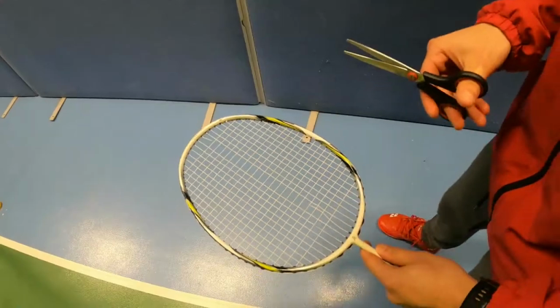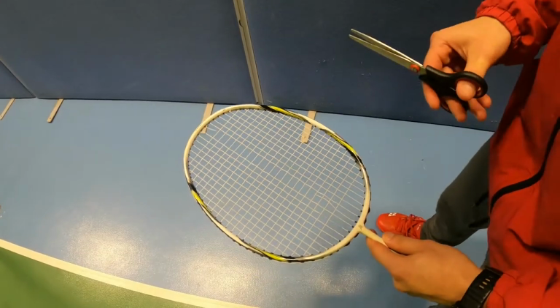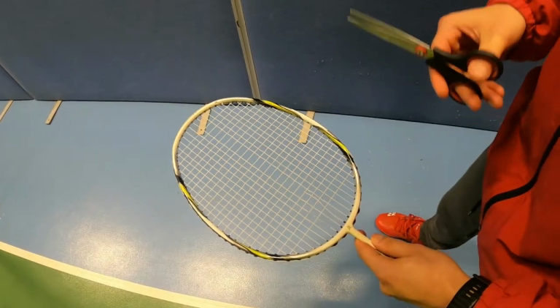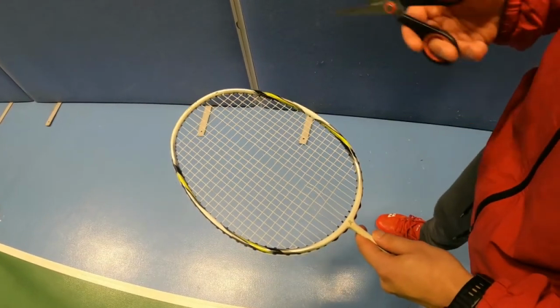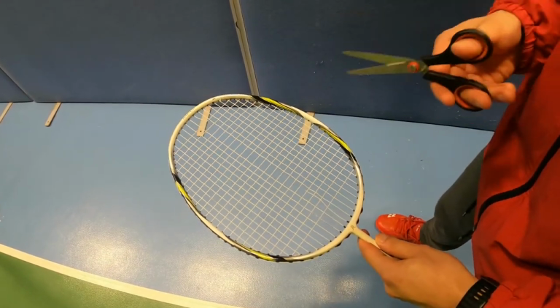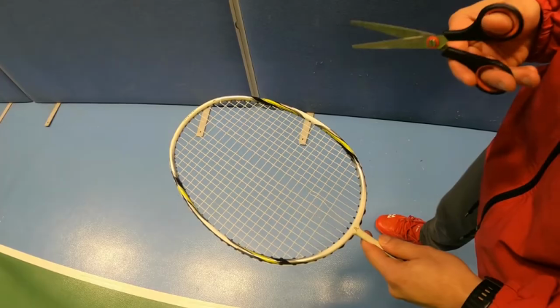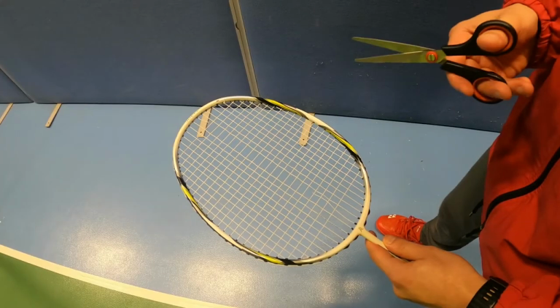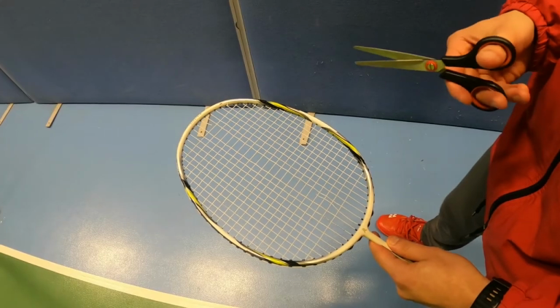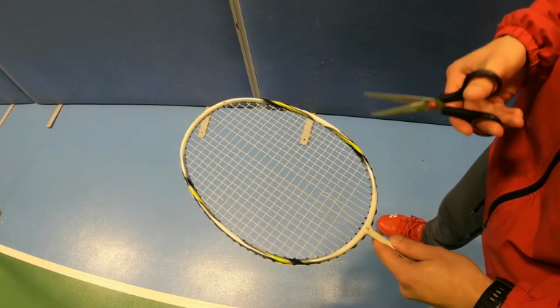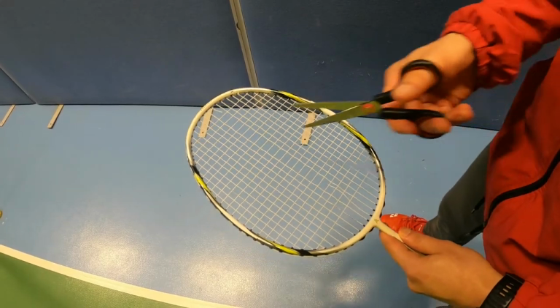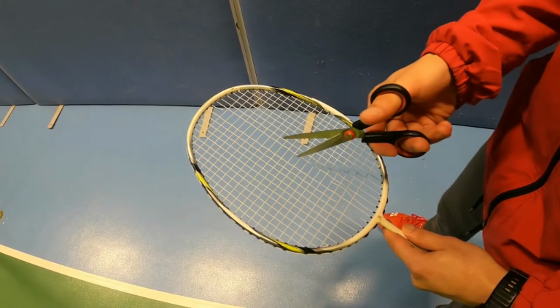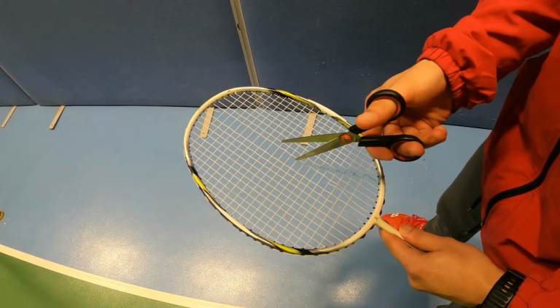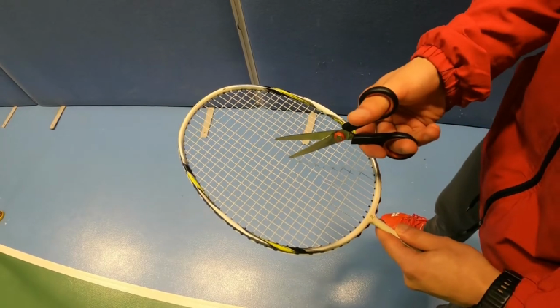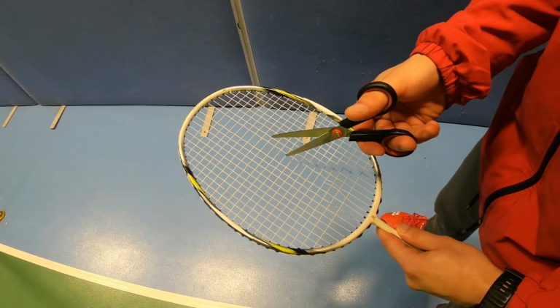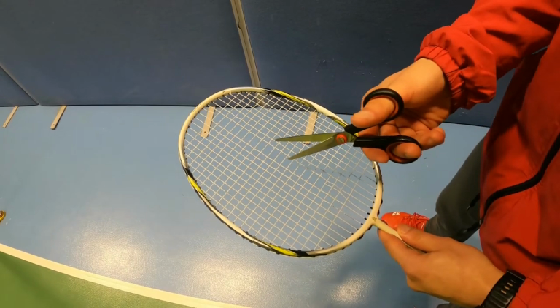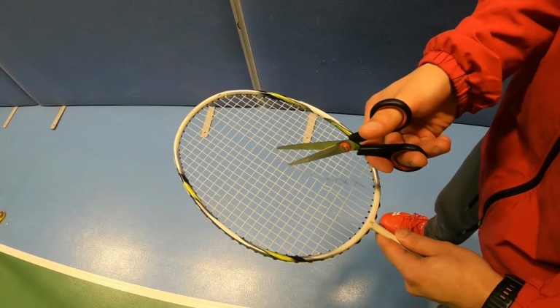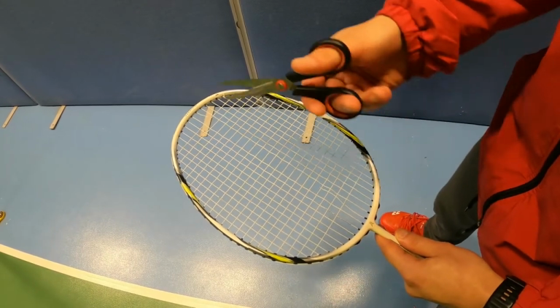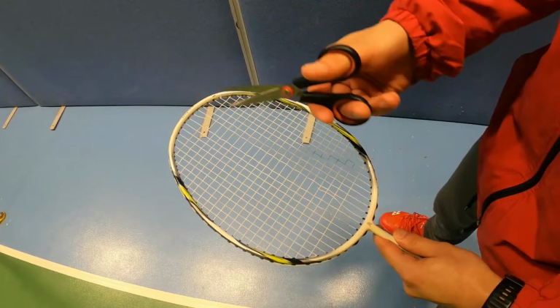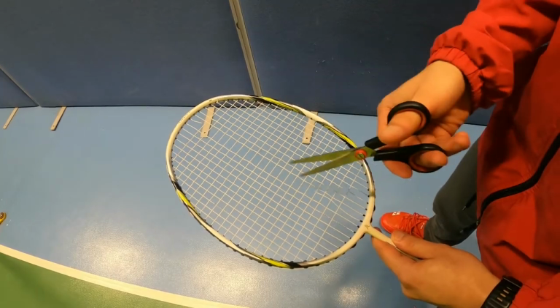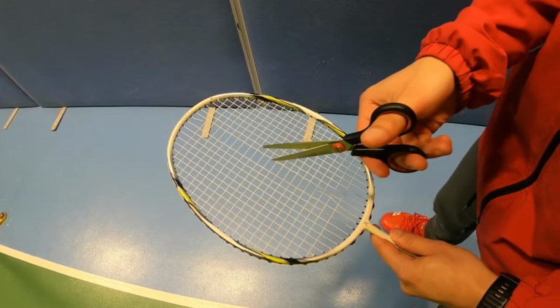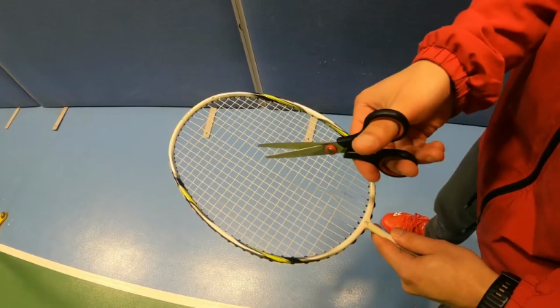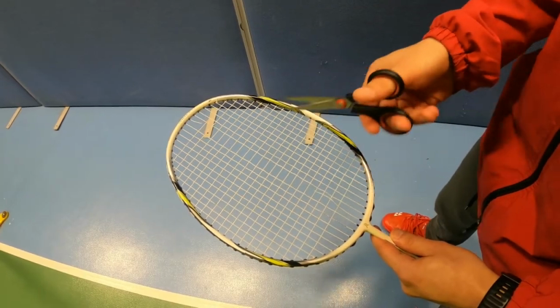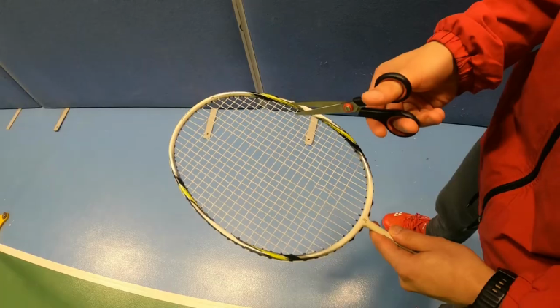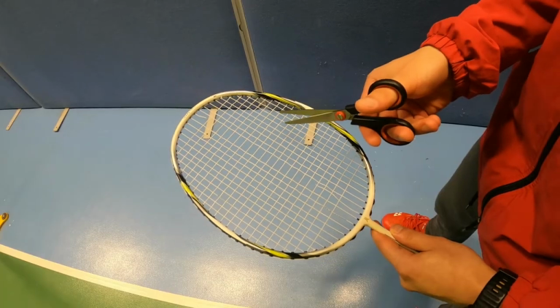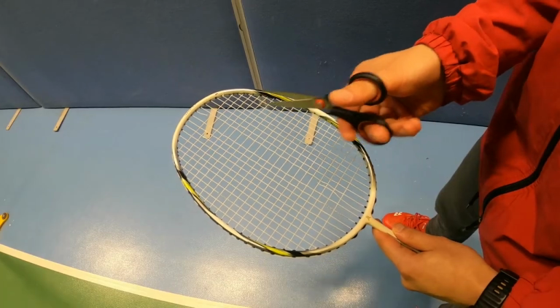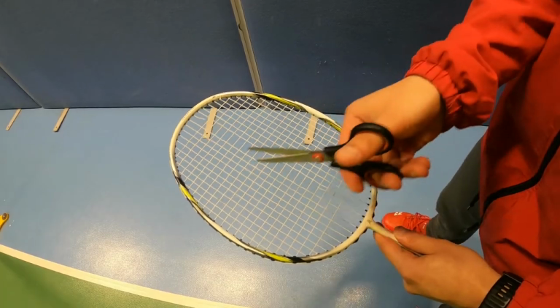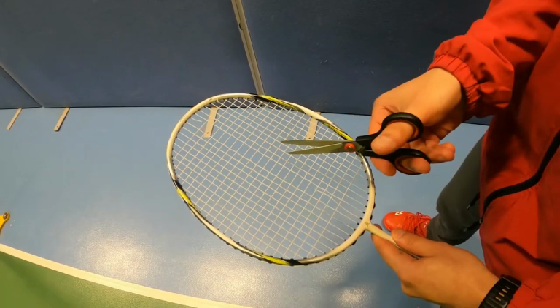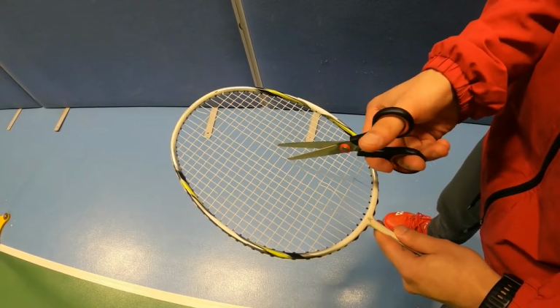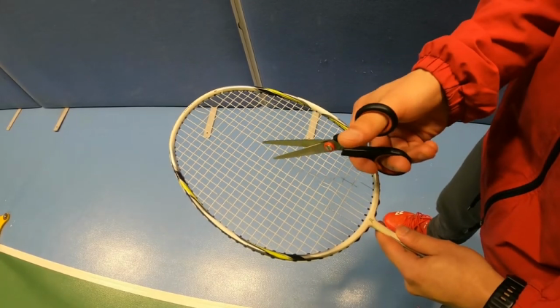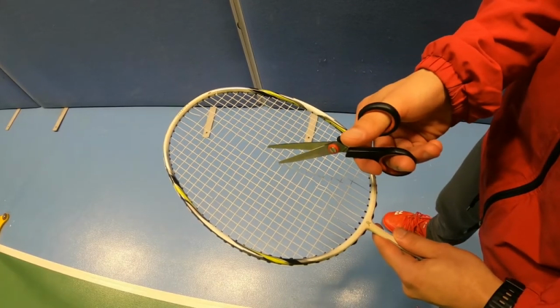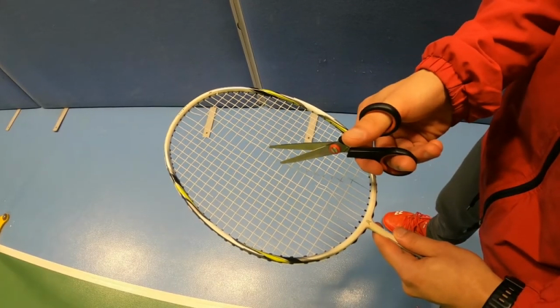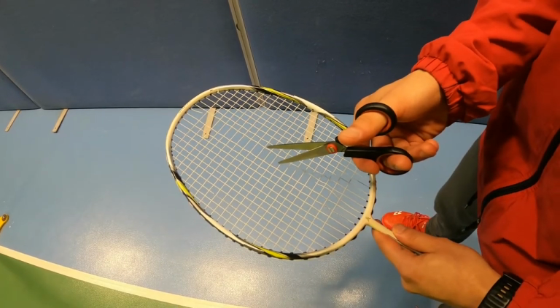The way that I cut the strings out of the racket is I start from the middle and I just go two strings up, two strings down, two strings to the right and two strings to the left. So here goes.